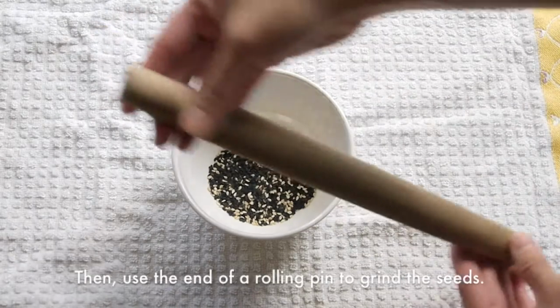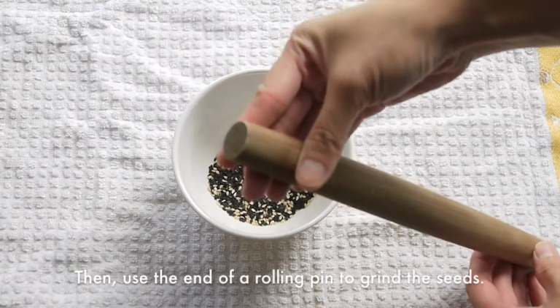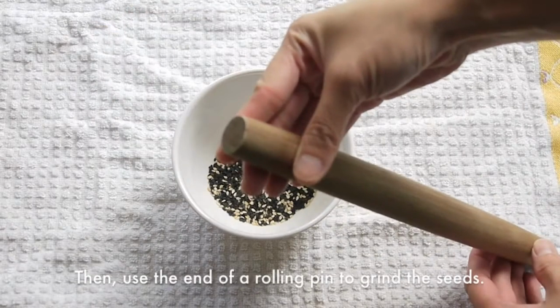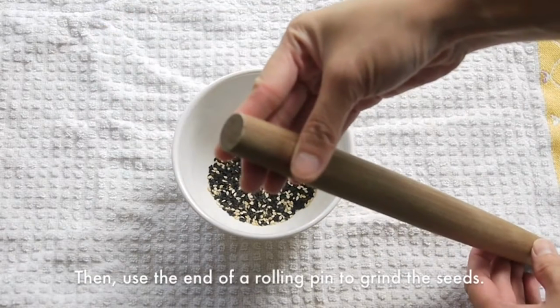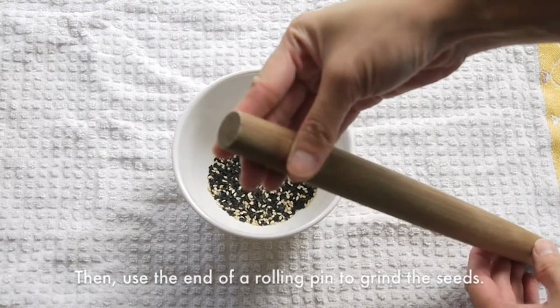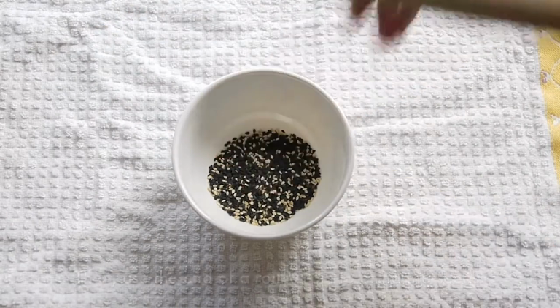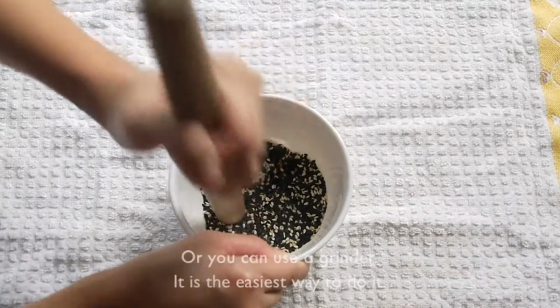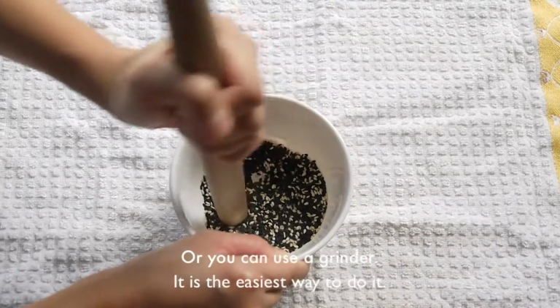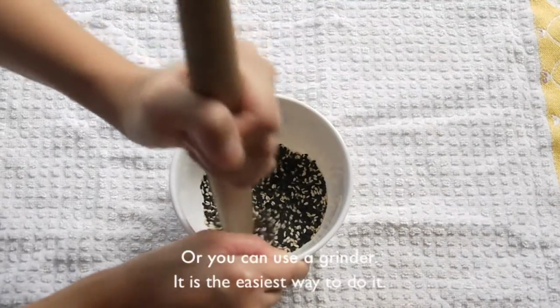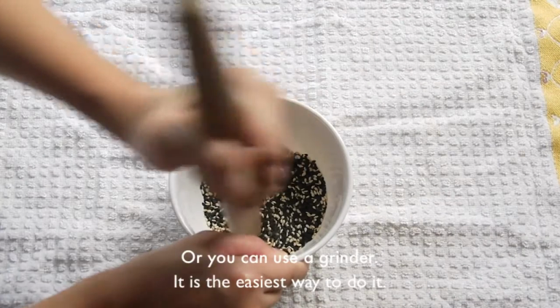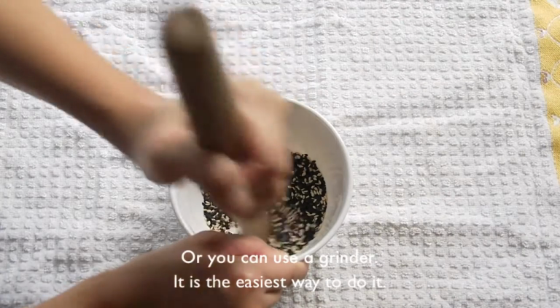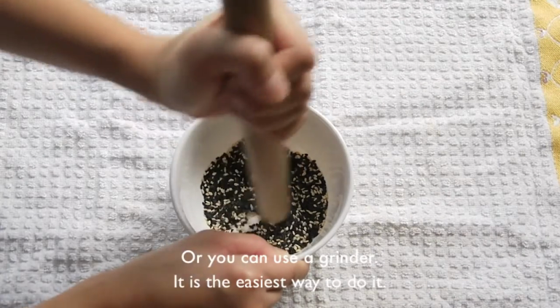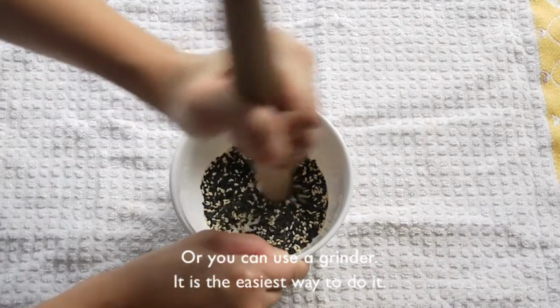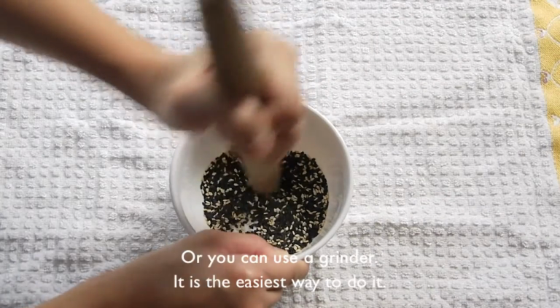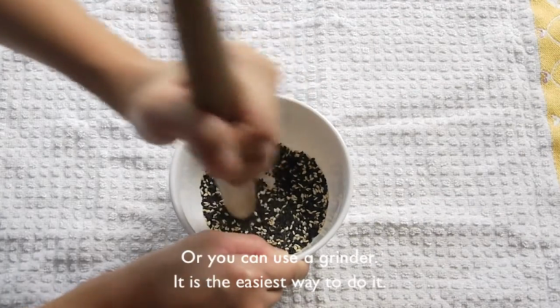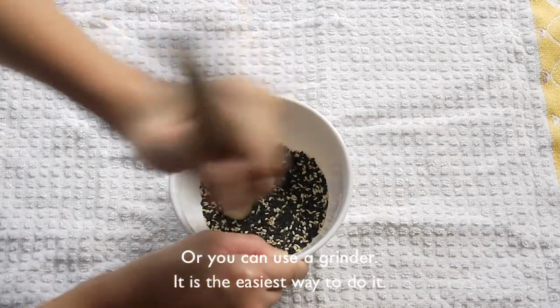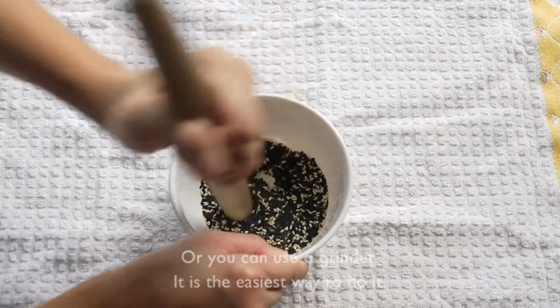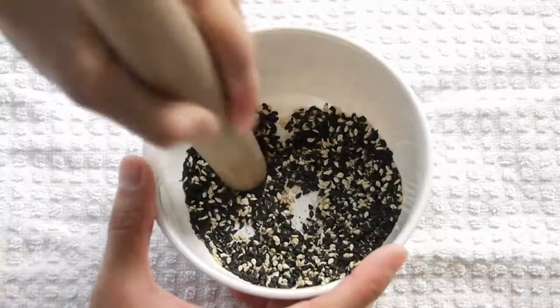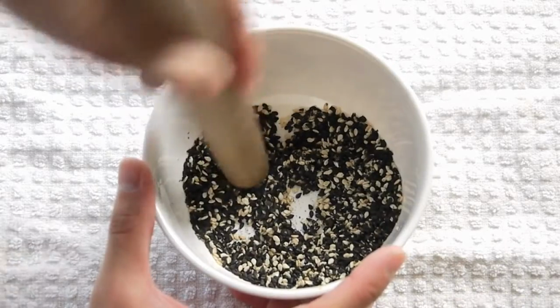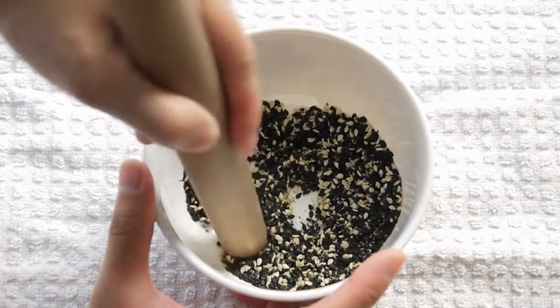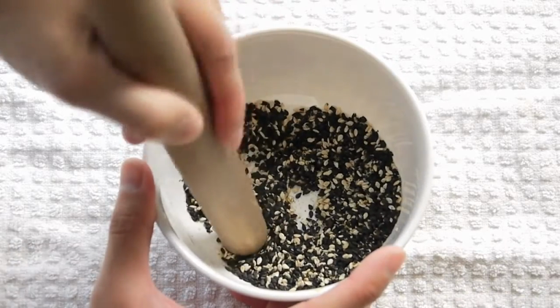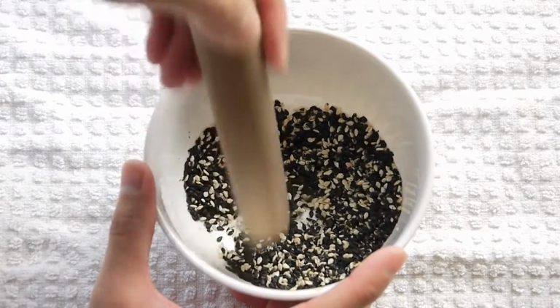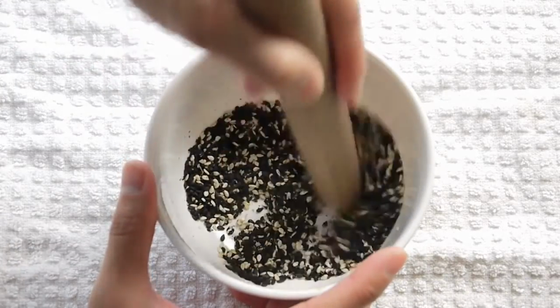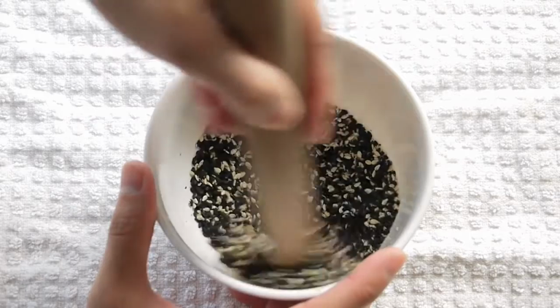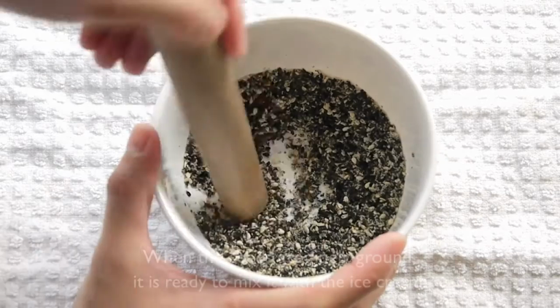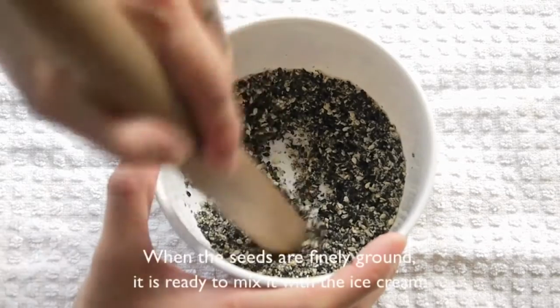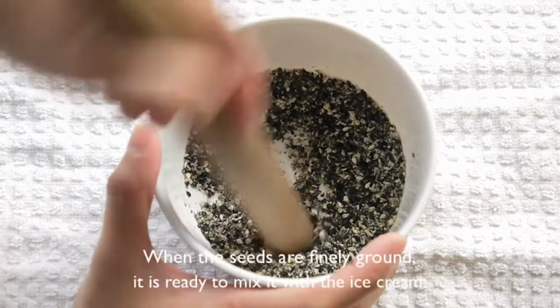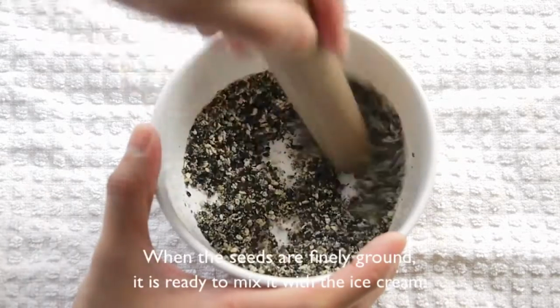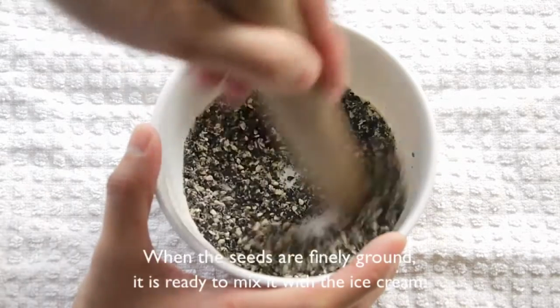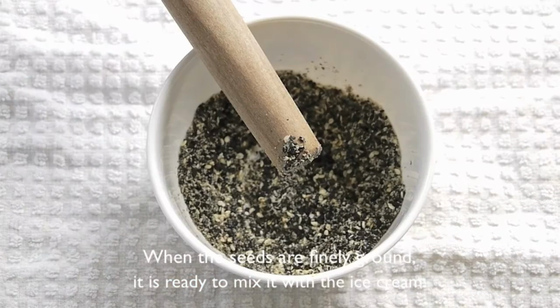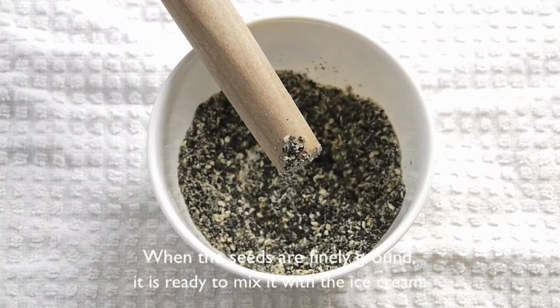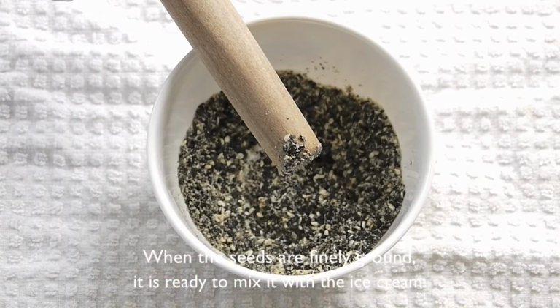Use a rolling pin to grind the seeds, or you can use a grinder — it will be easier to do it. When the seeds are finally ground, it is ready to mix with some ice cream.